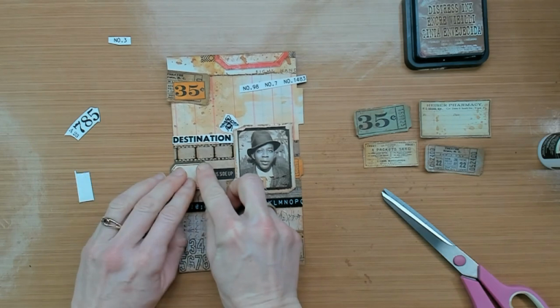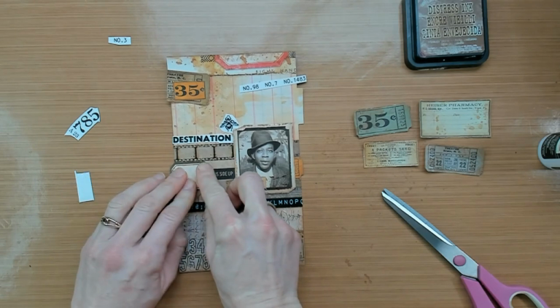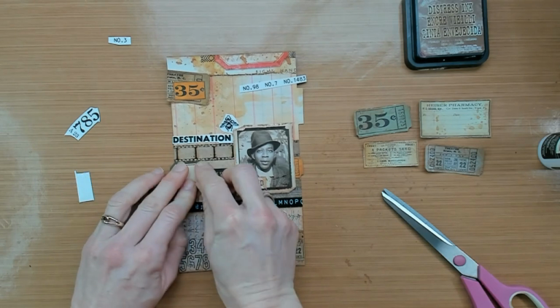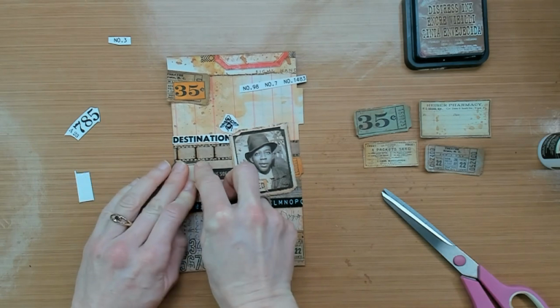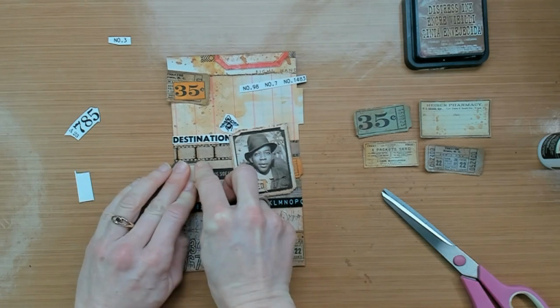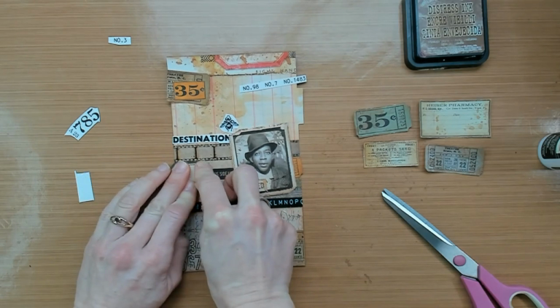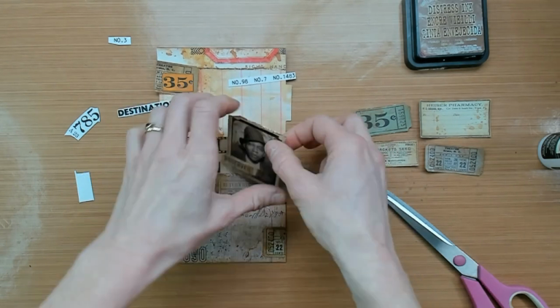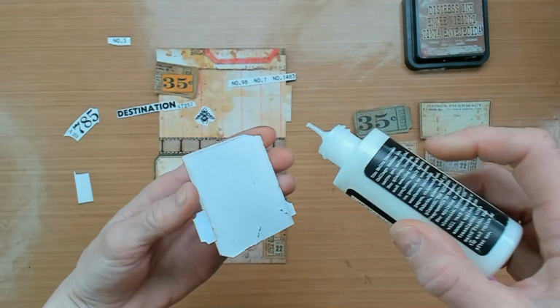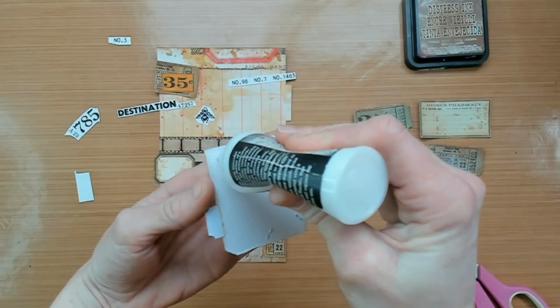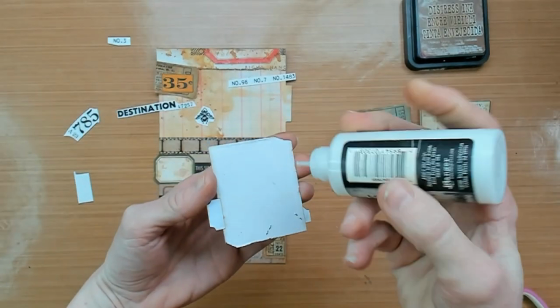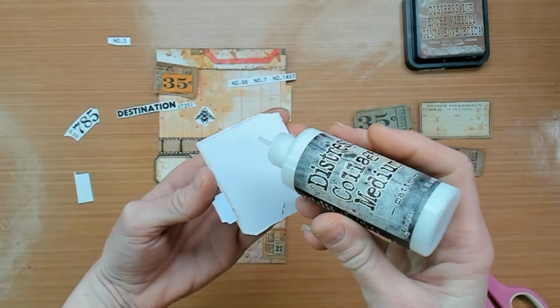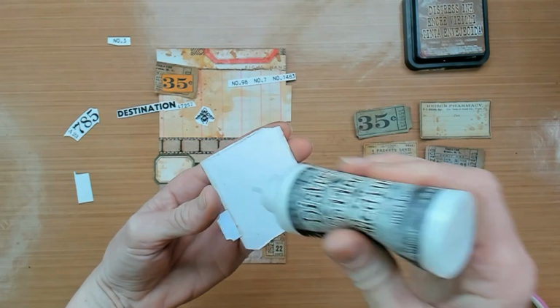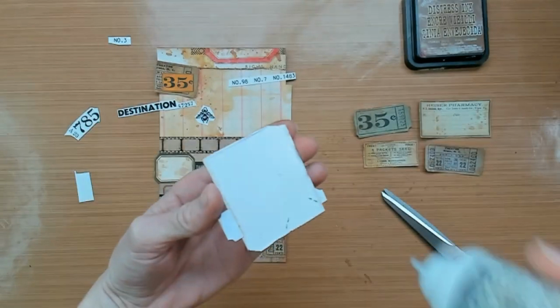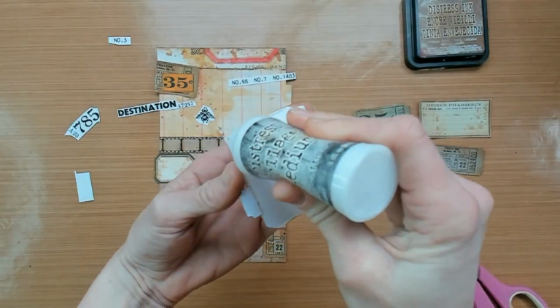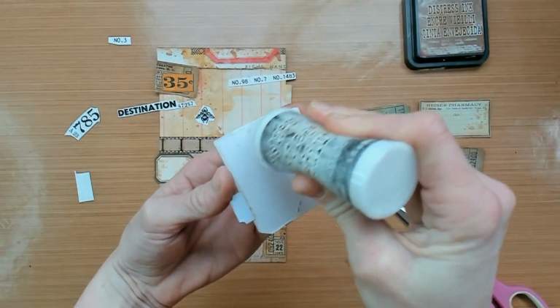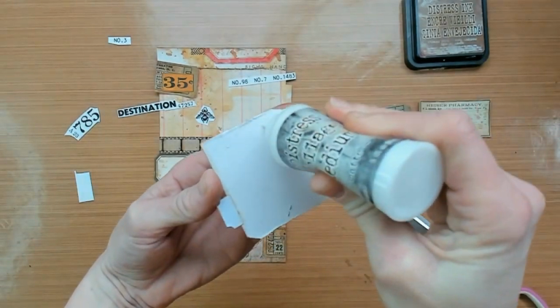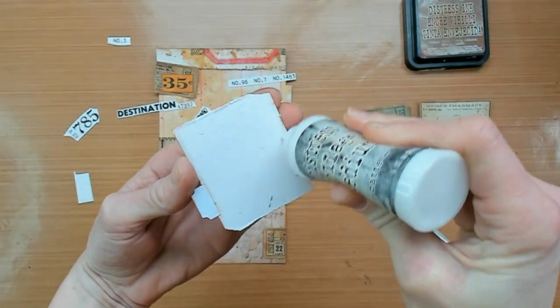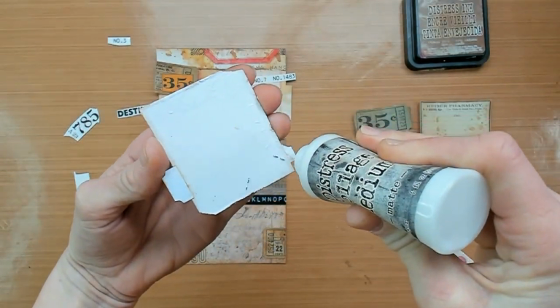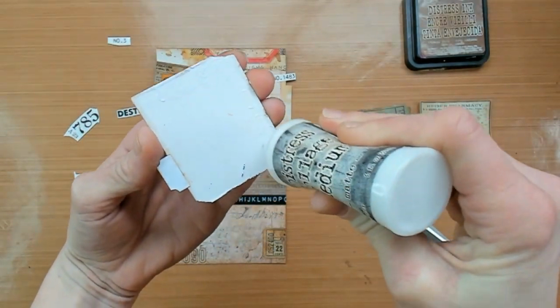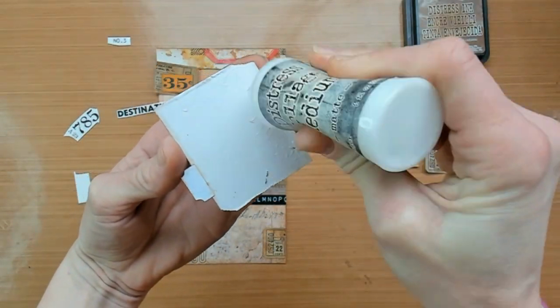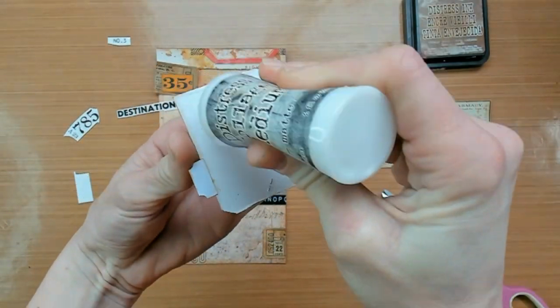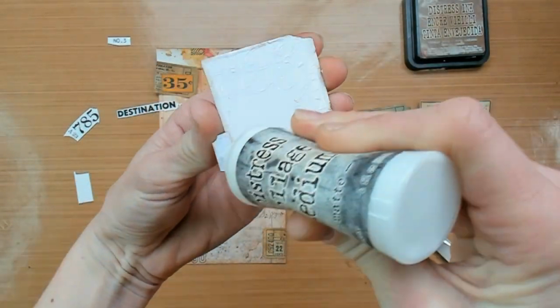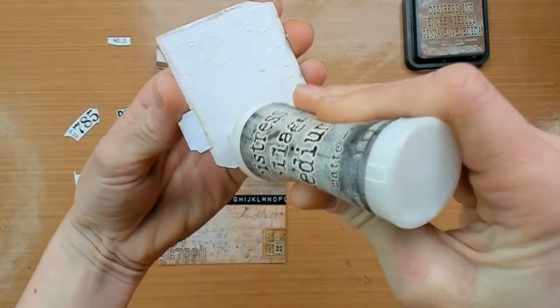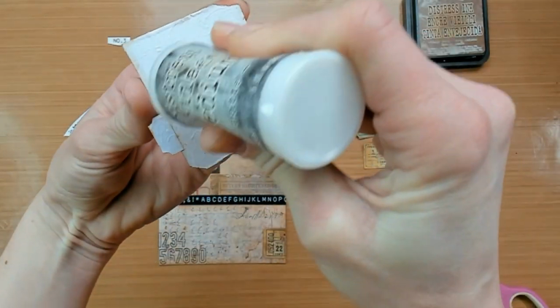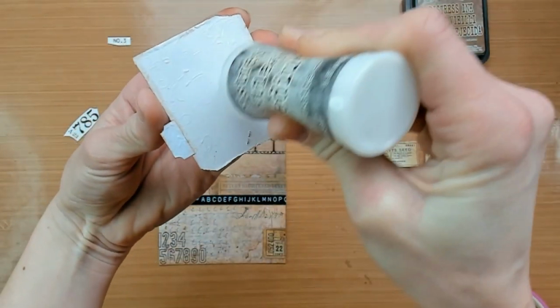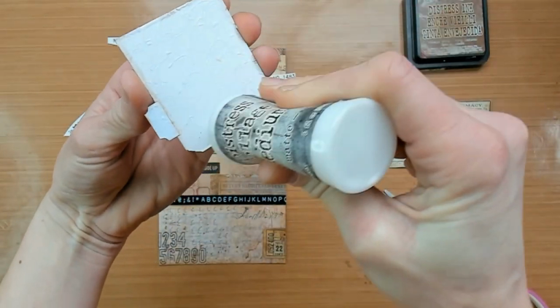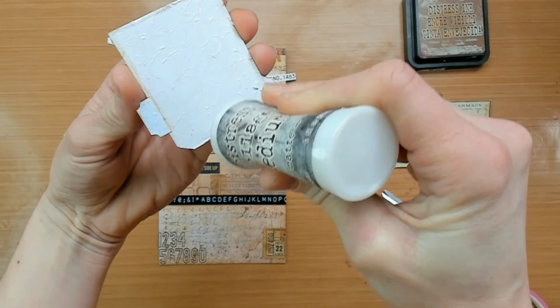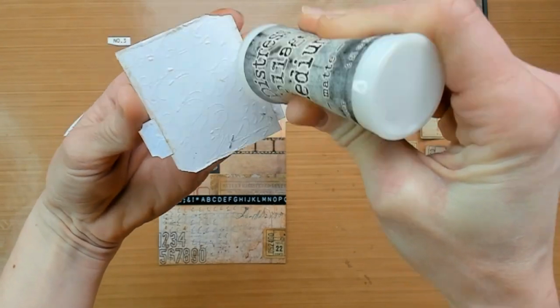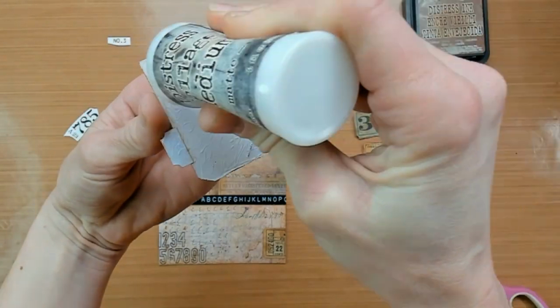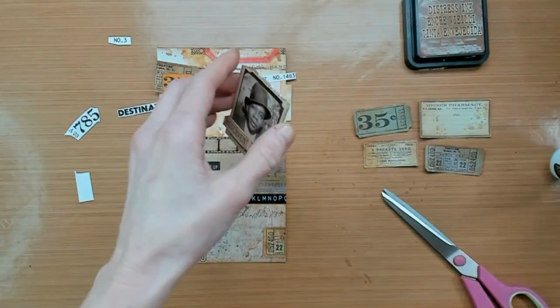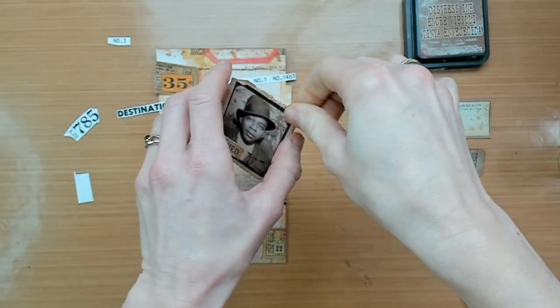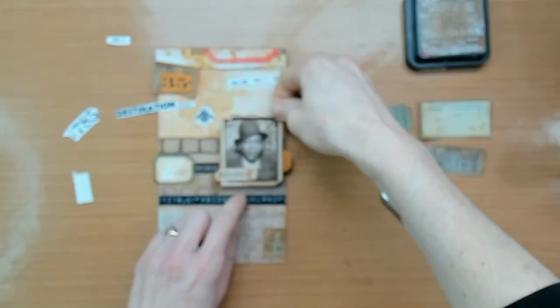The next phase of this video is me assembling this journal page, so I will give you a piece of the video with some nice music under it. Enjoy!